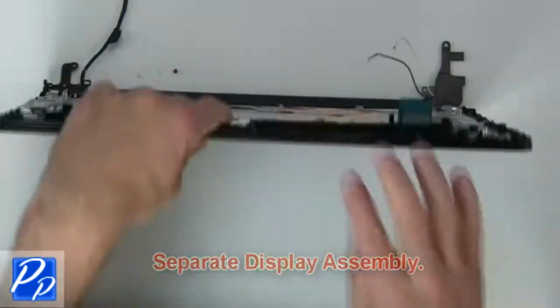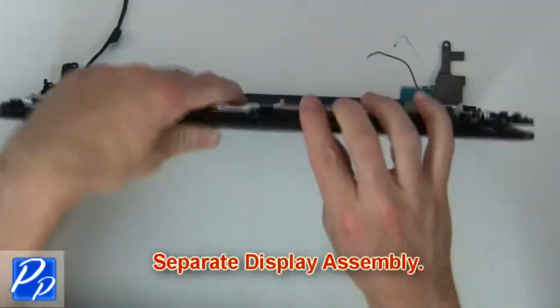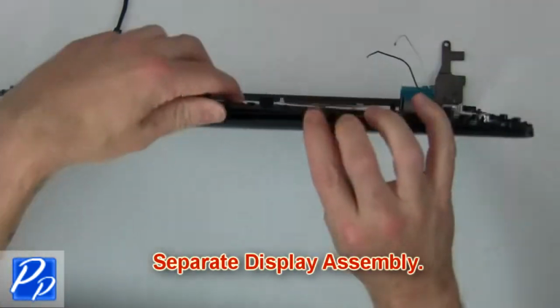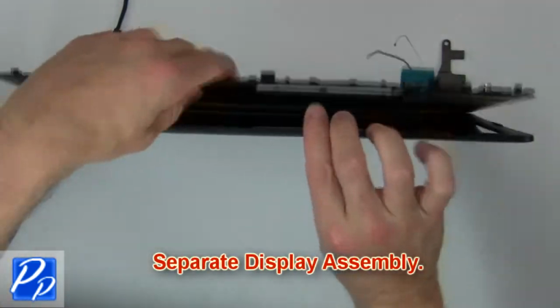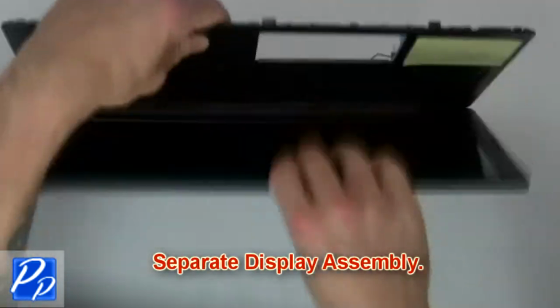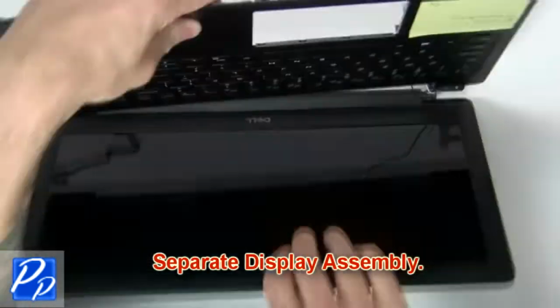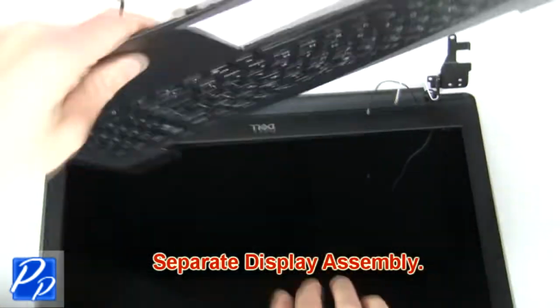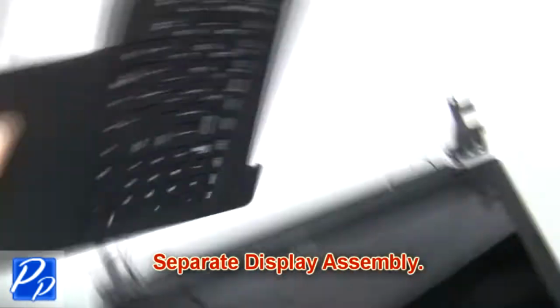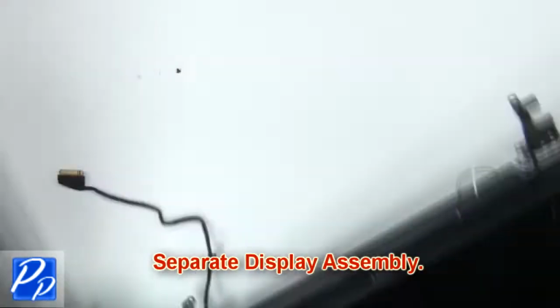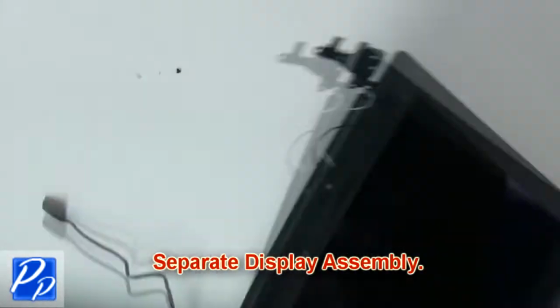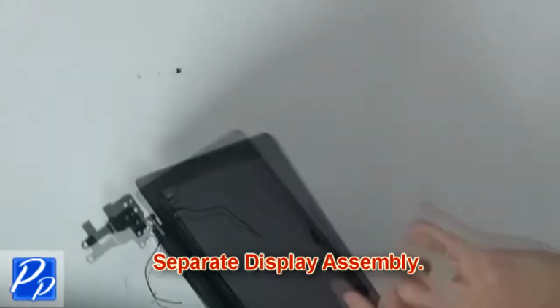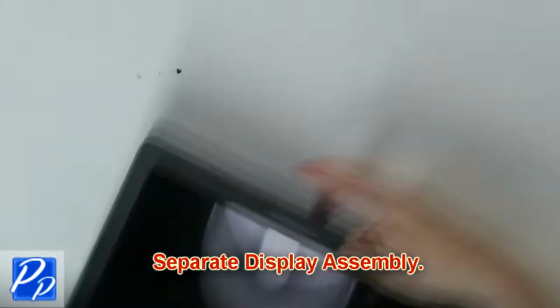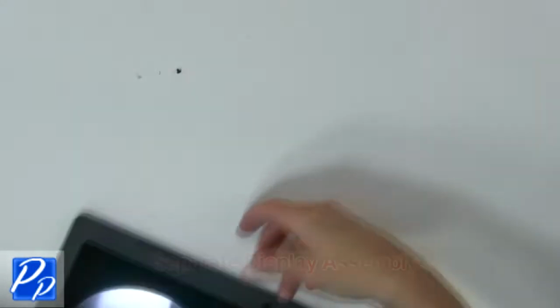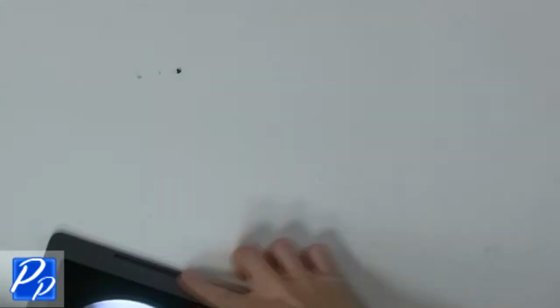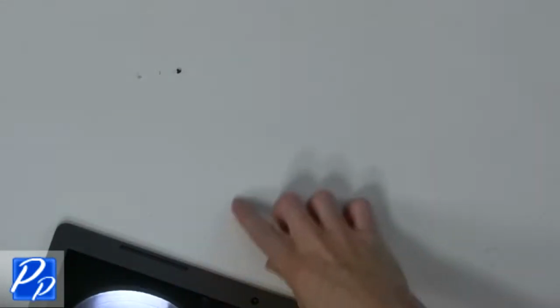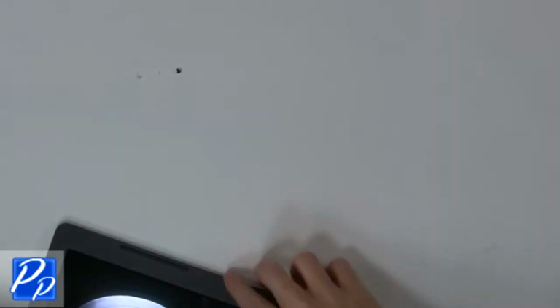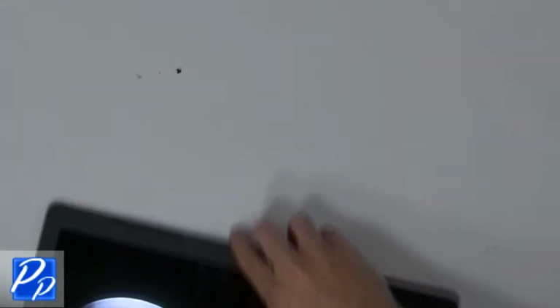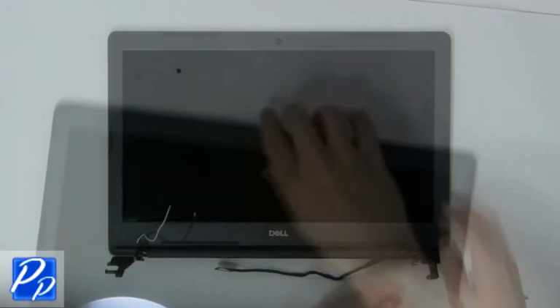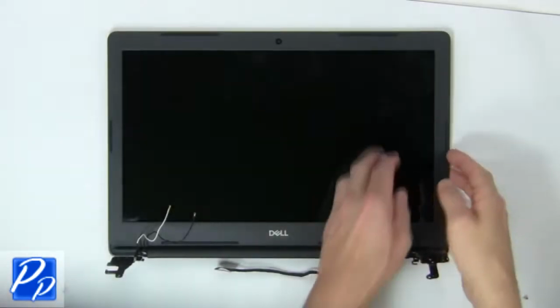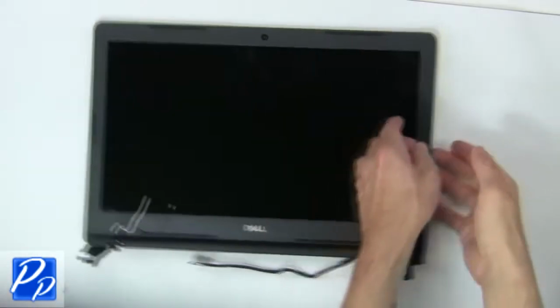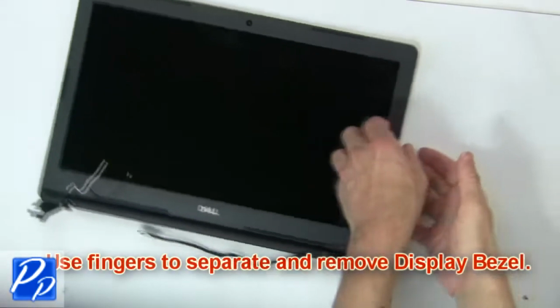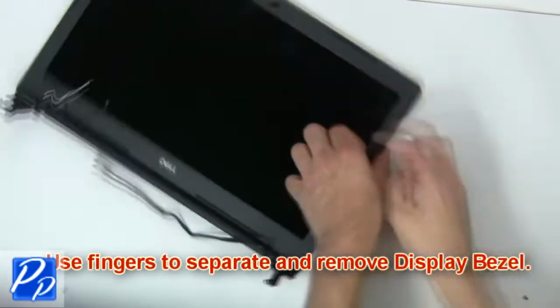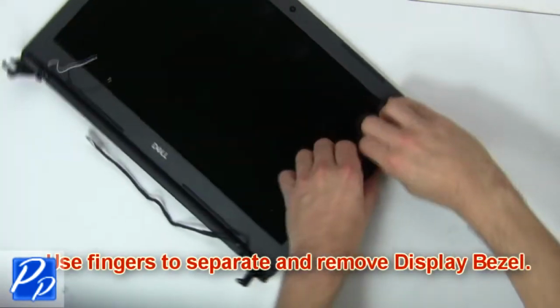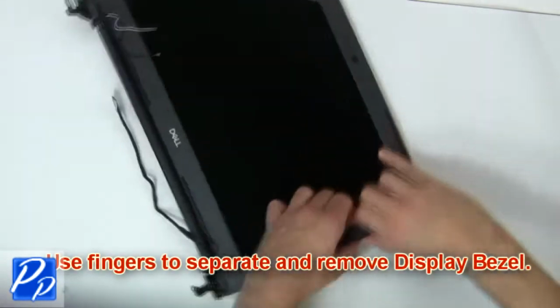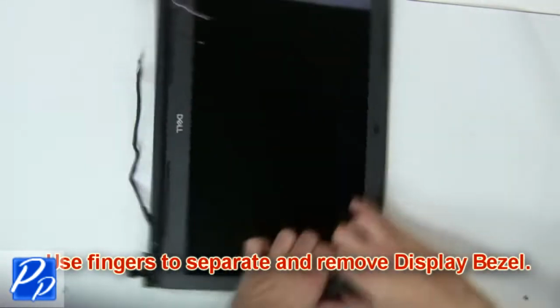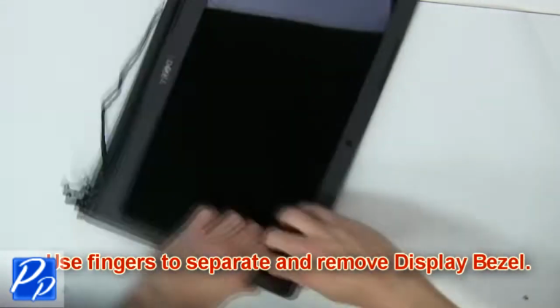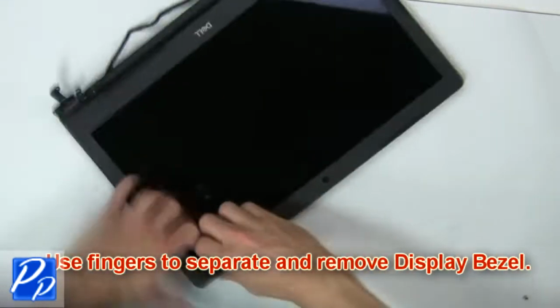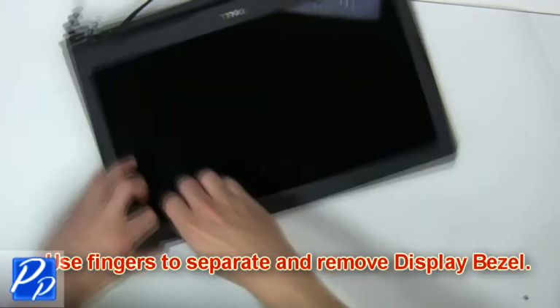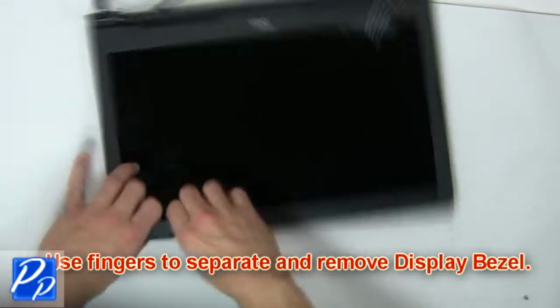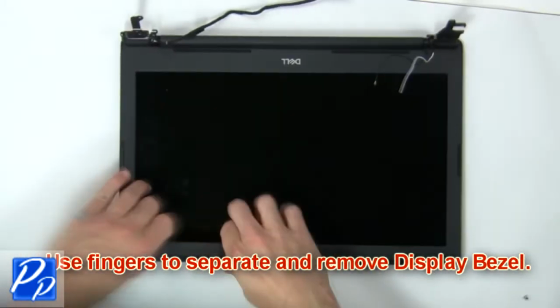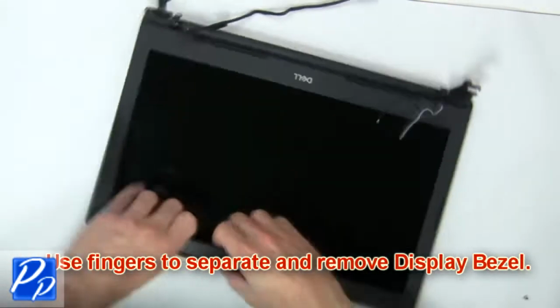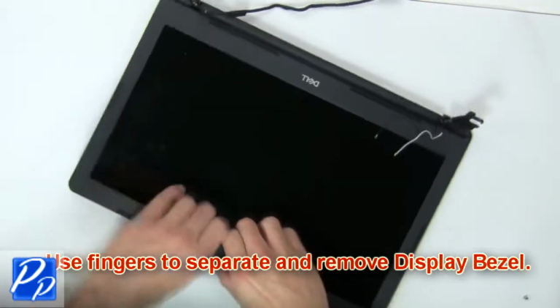Then separate display assembly. Now use fingers to separate and remove display bezel.